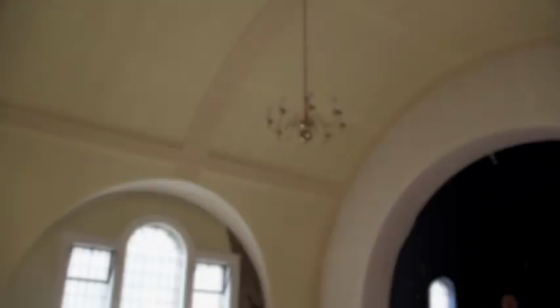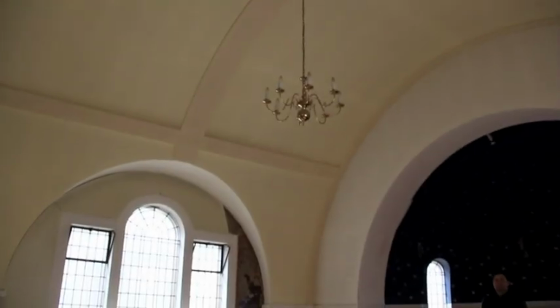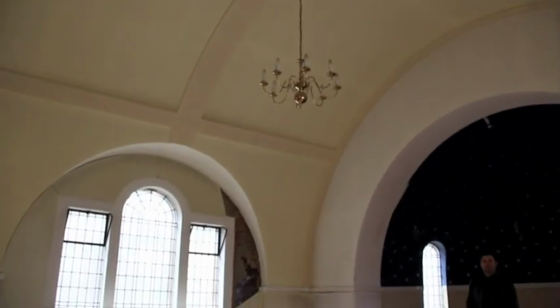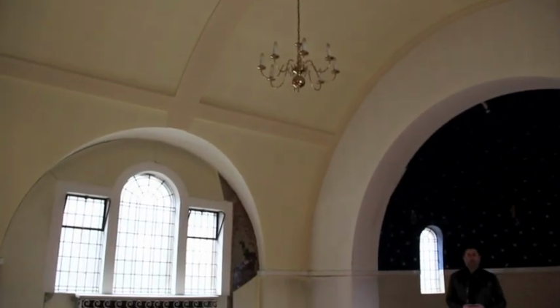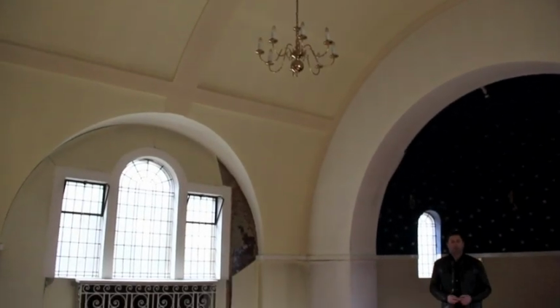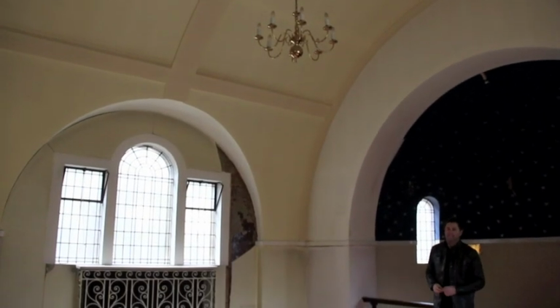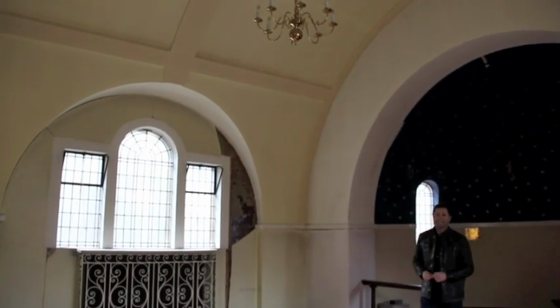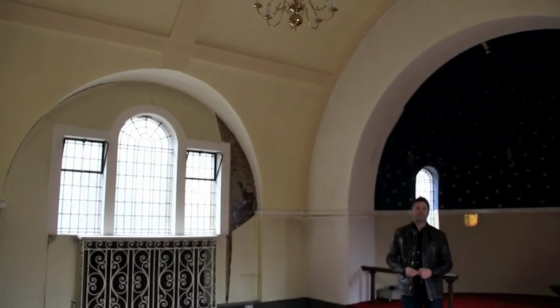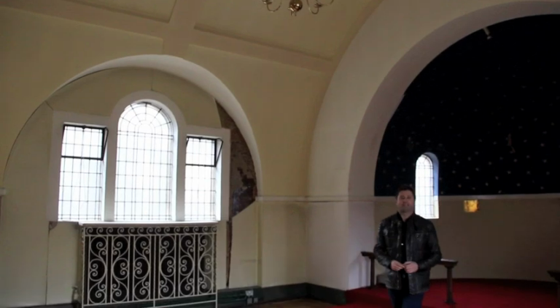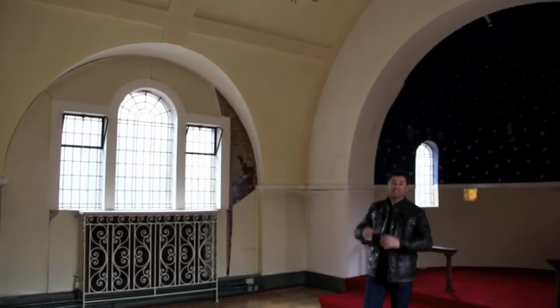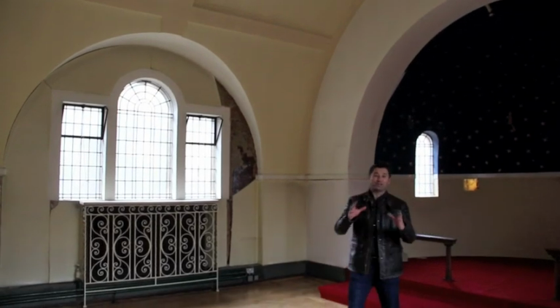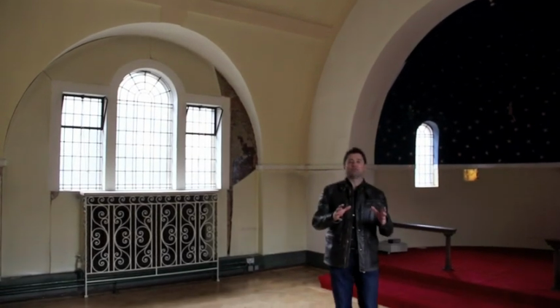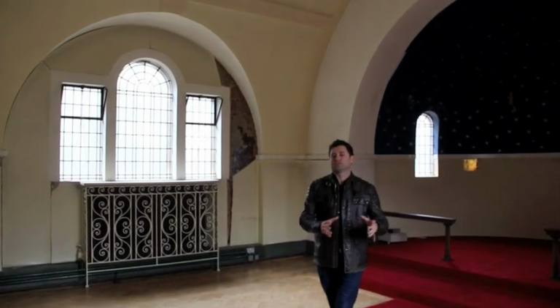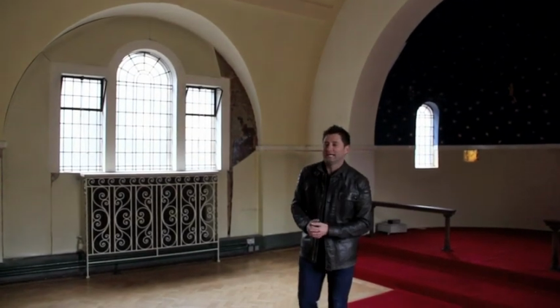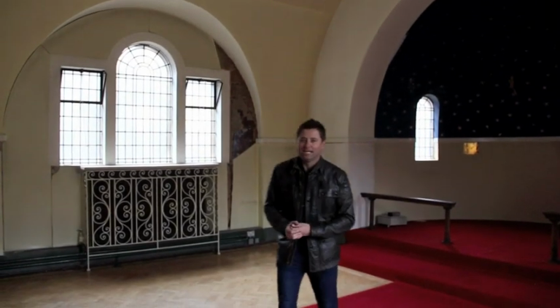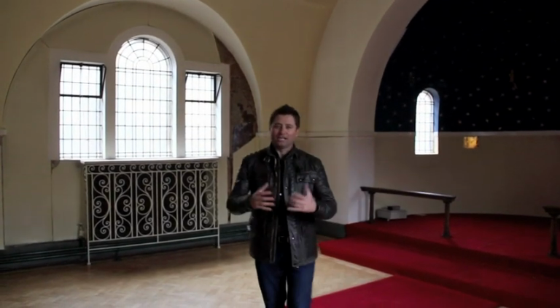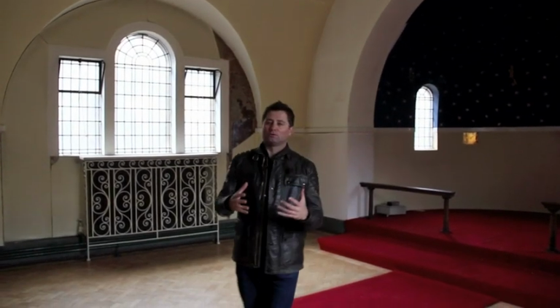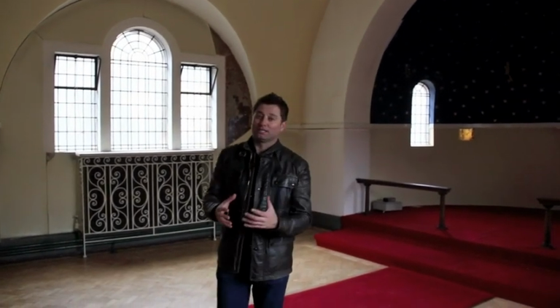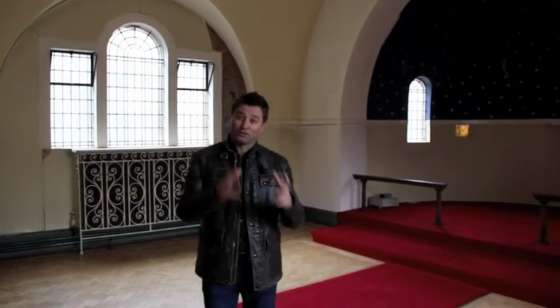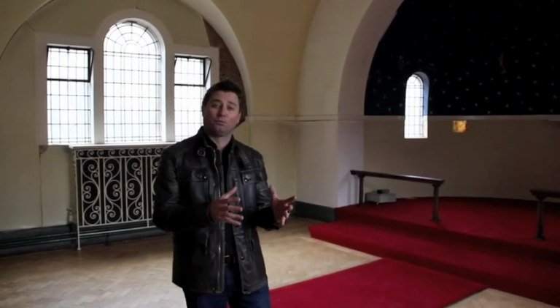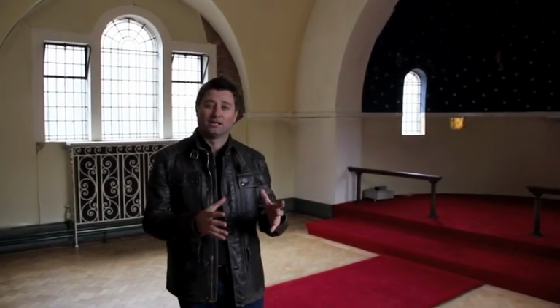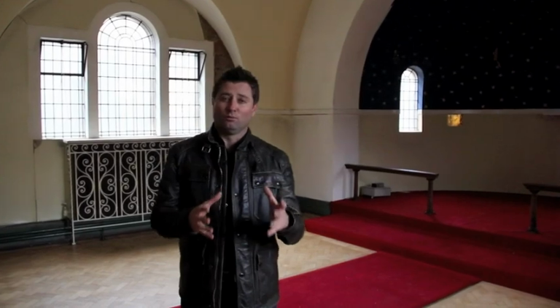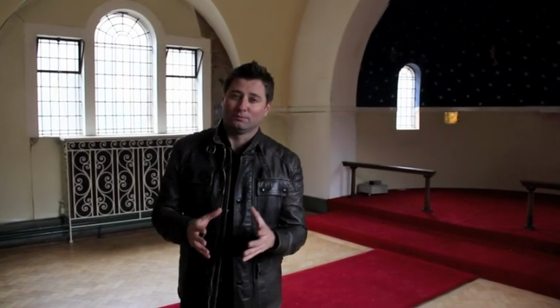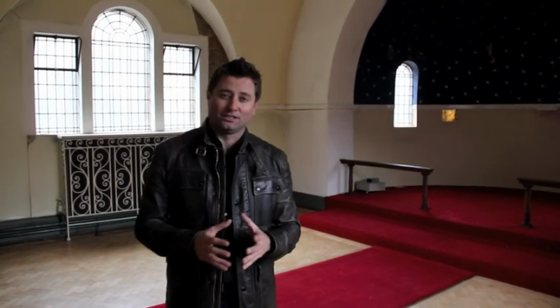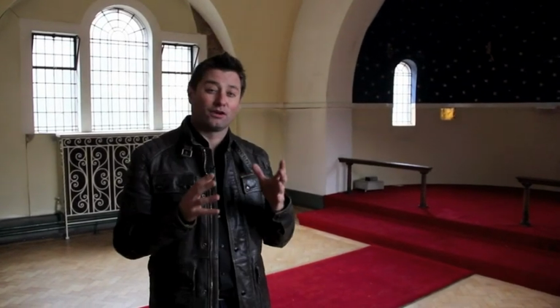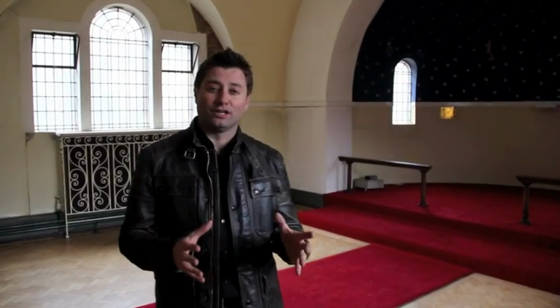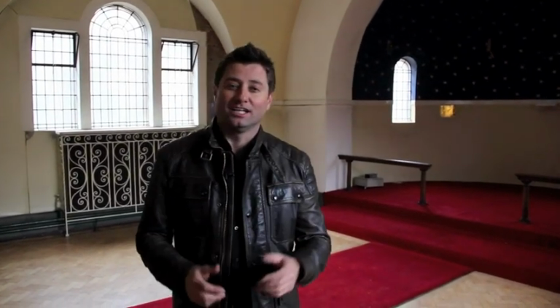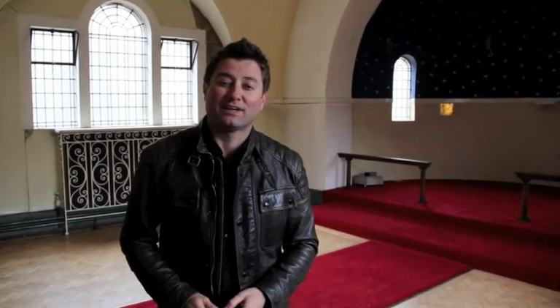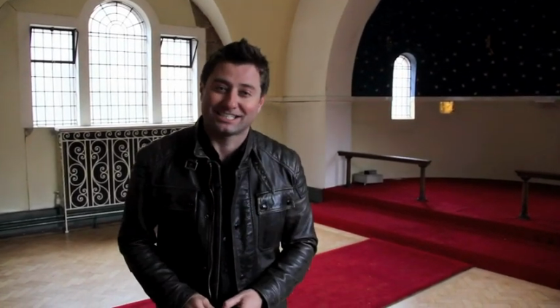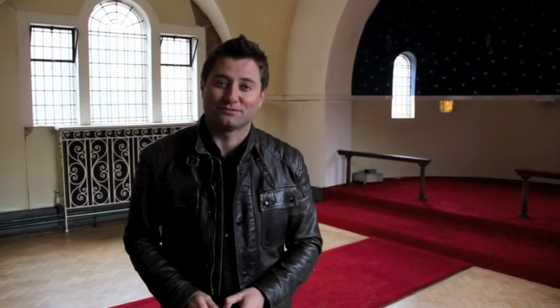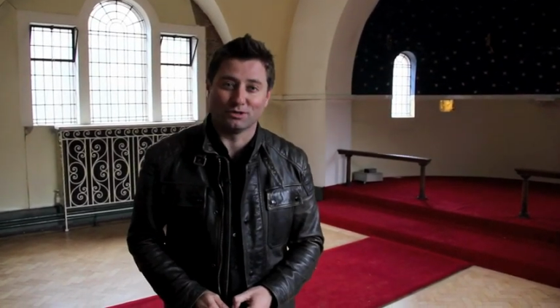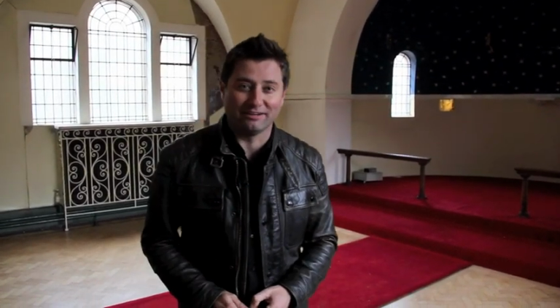This is the old hospital chapel, built in 1915 — a stunningly beautiful space. What was built as a spiritual place for worship is going to be converted into a fantastic place for someone to live.